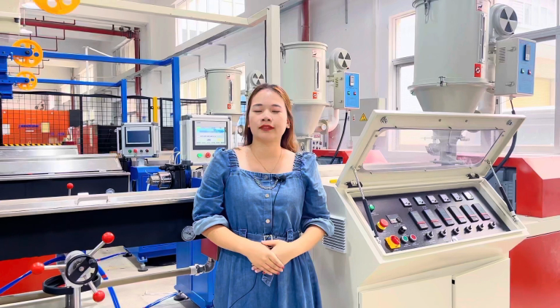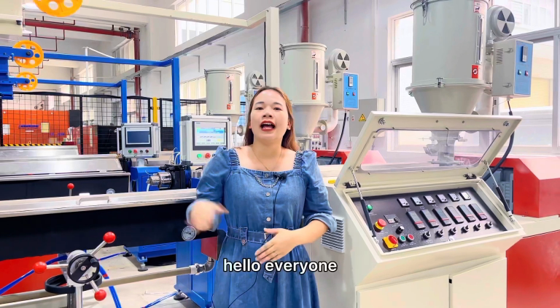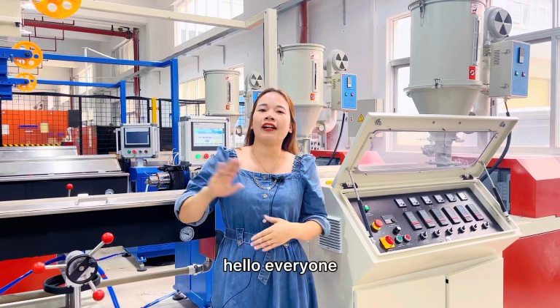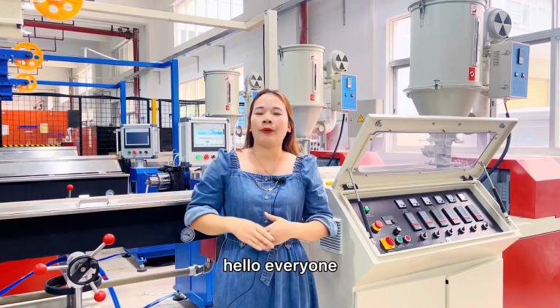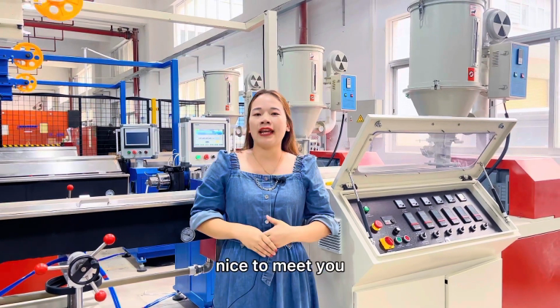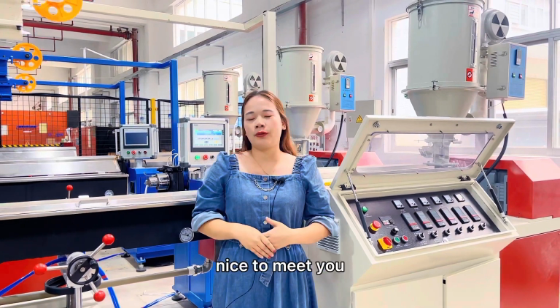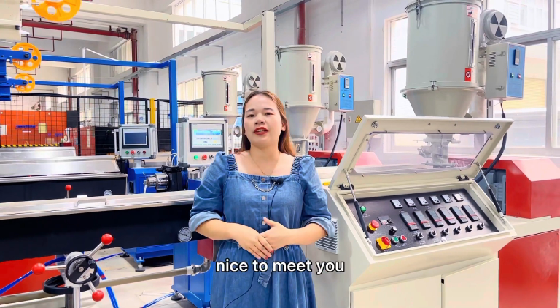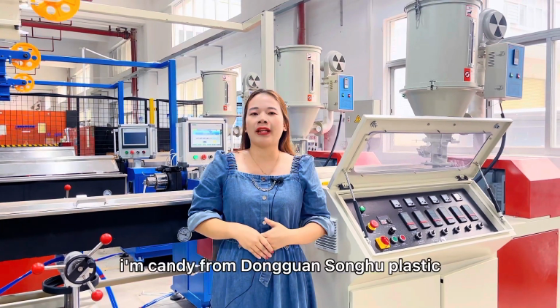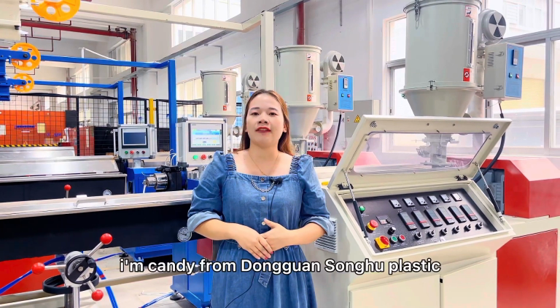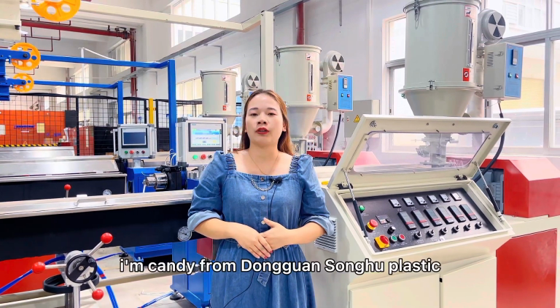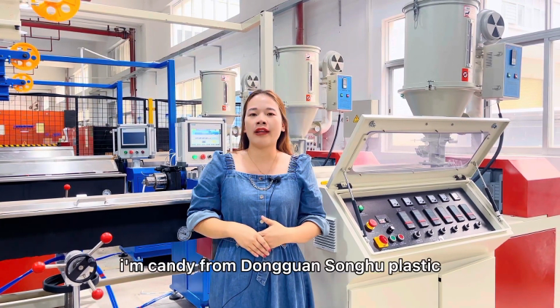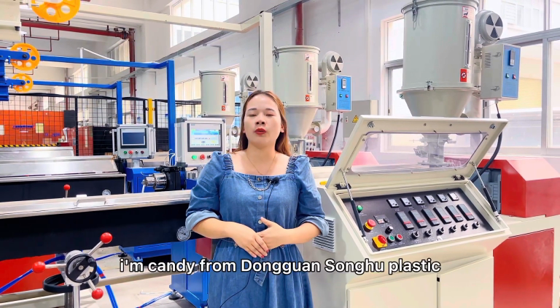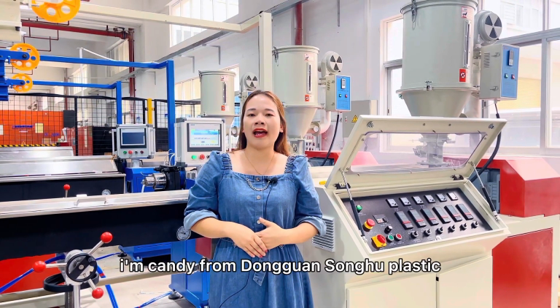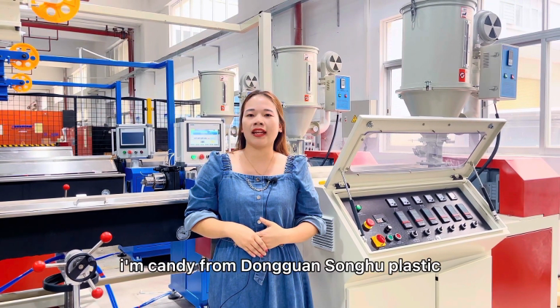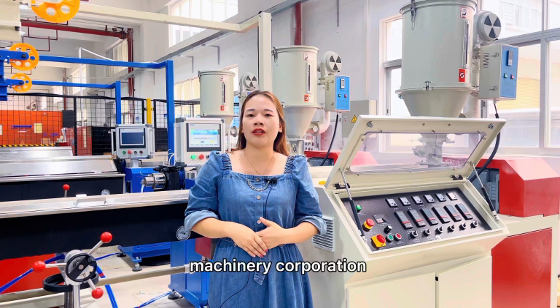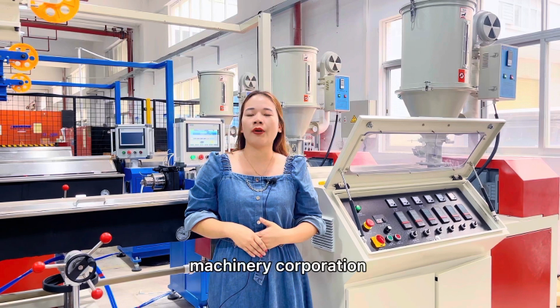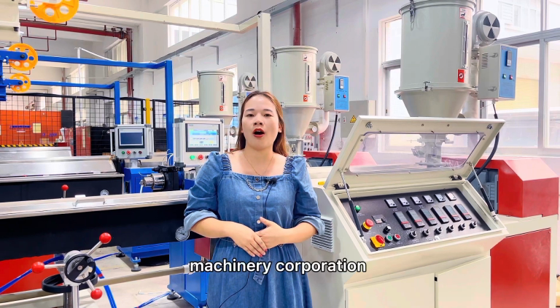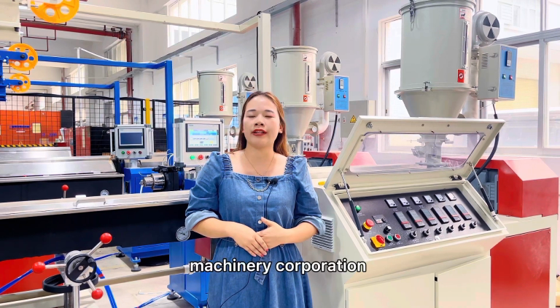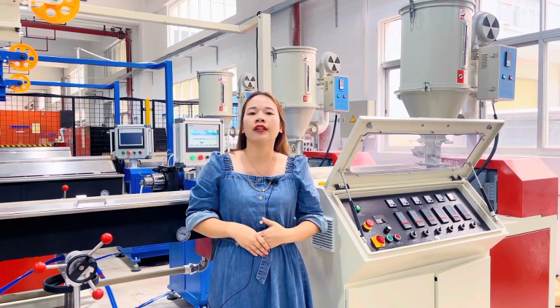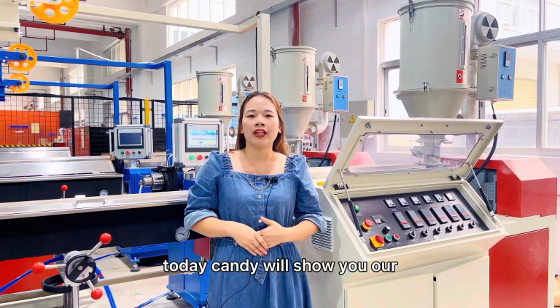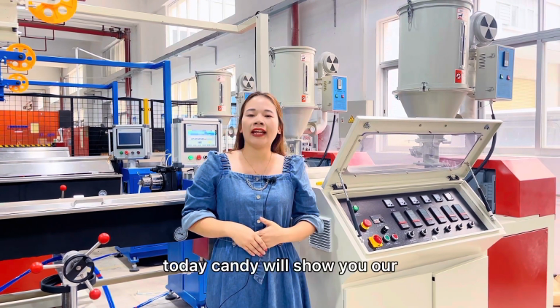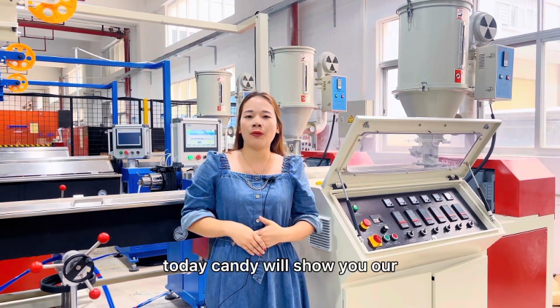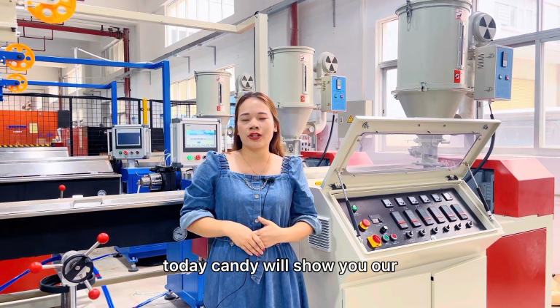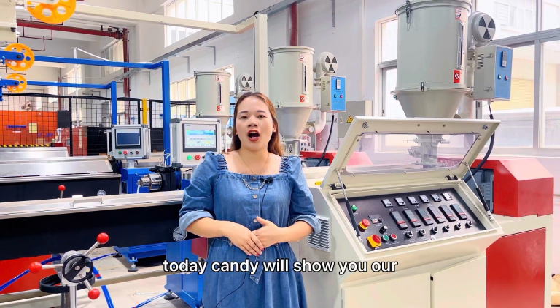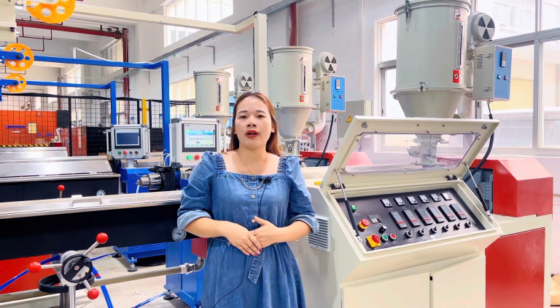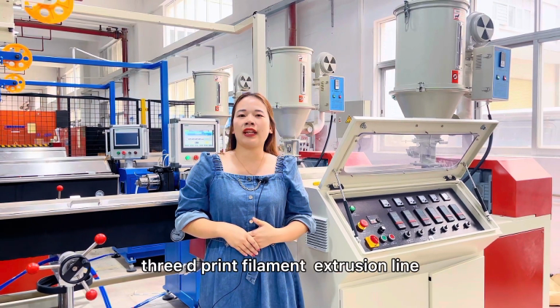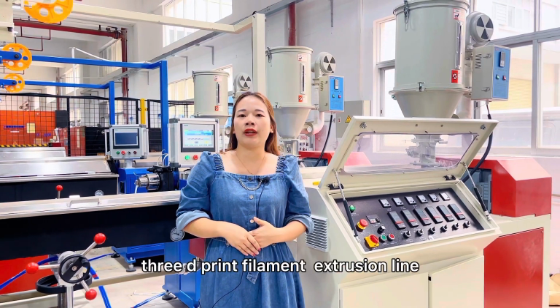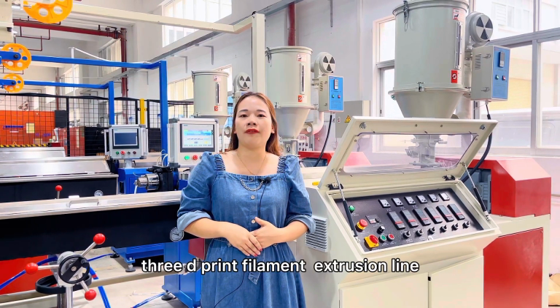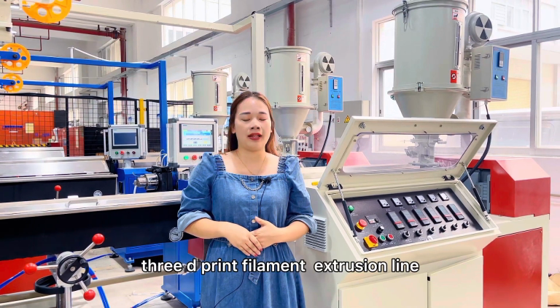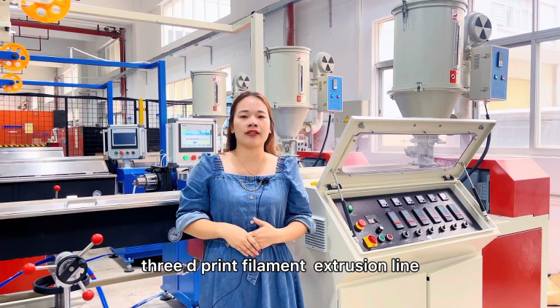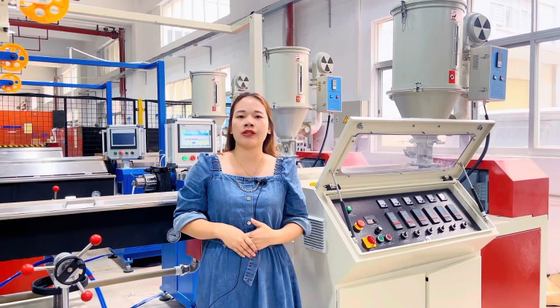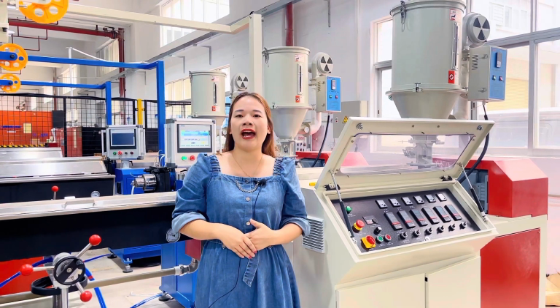Hello everyone, nice to meet you. I'm Candy from Dongguan Songhu Plastic Machinery Corporation. Today Candy will show you our 3D printer filament extrusion line.